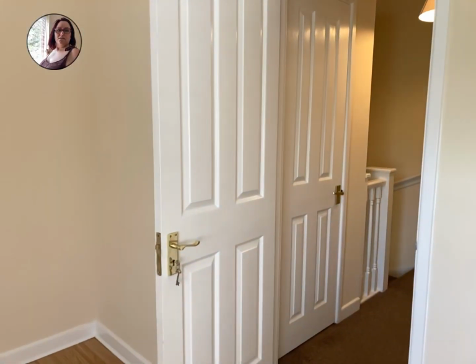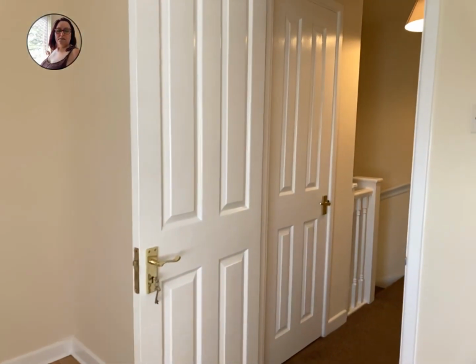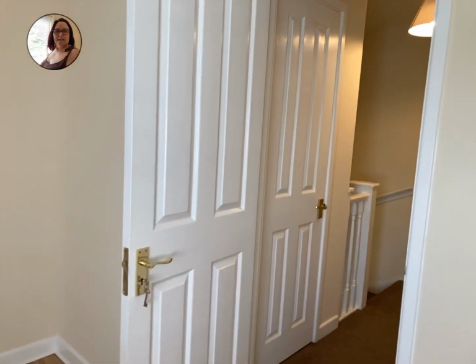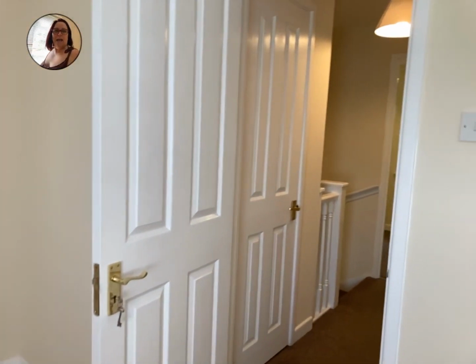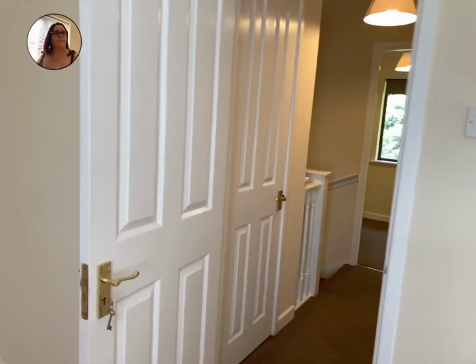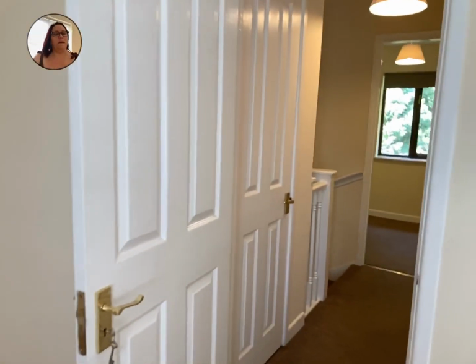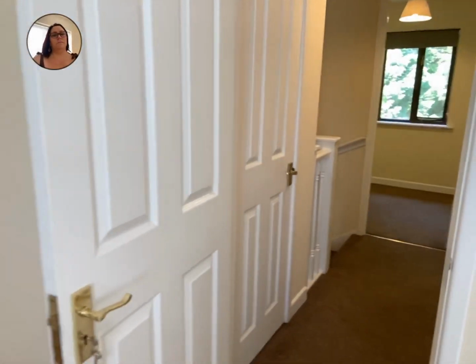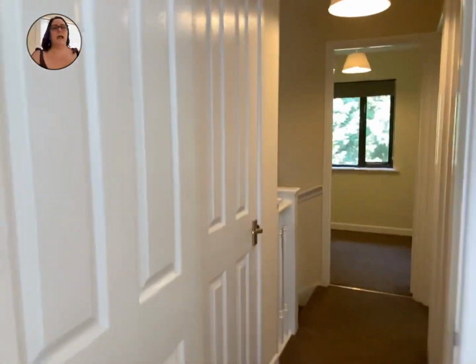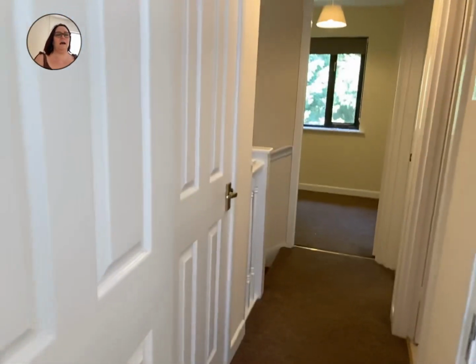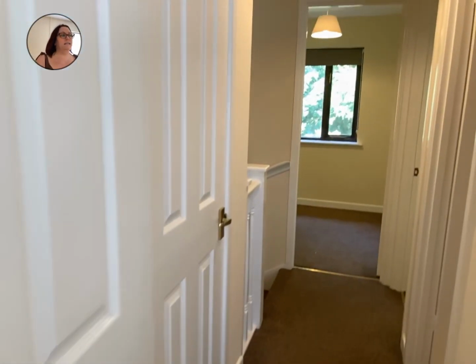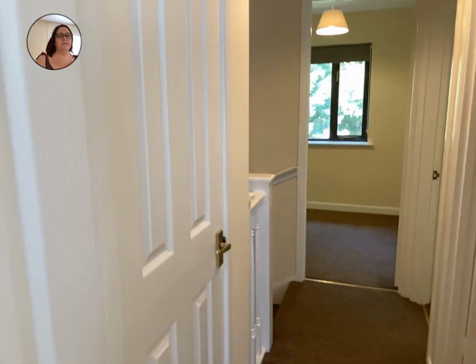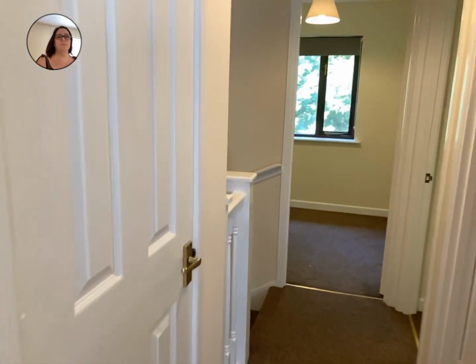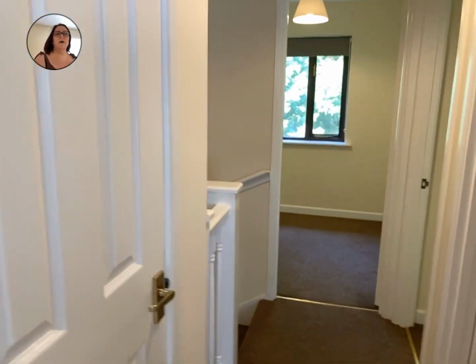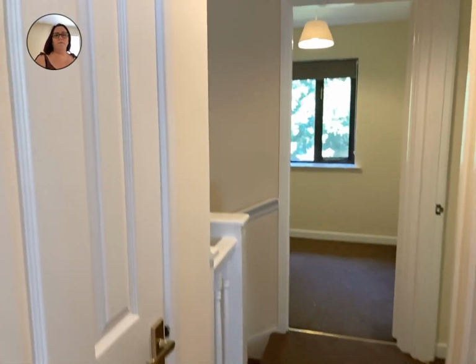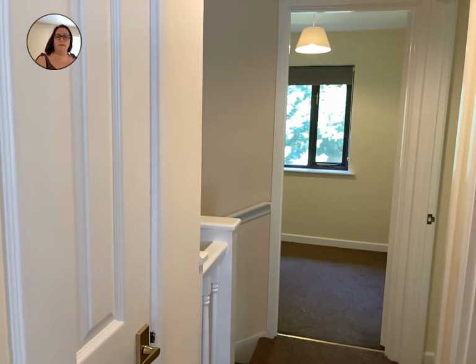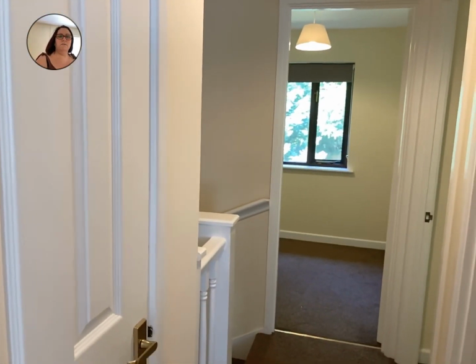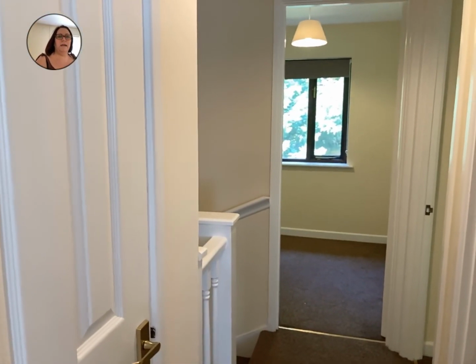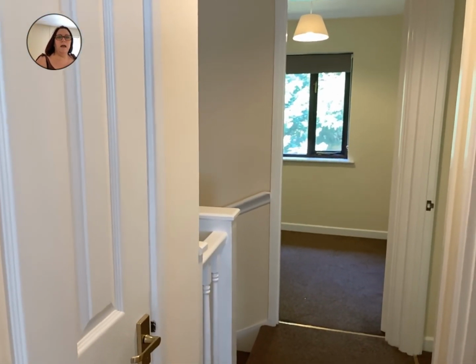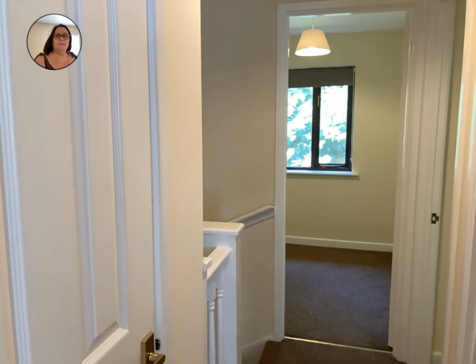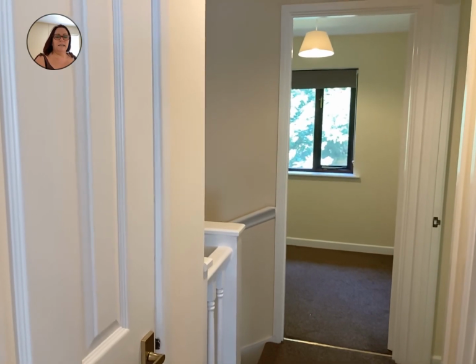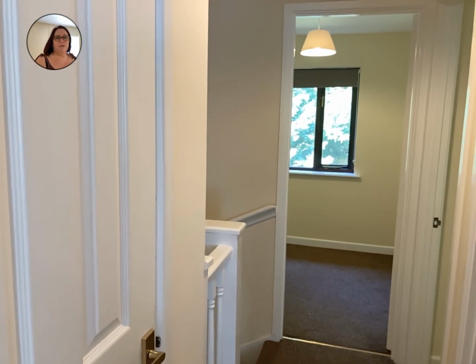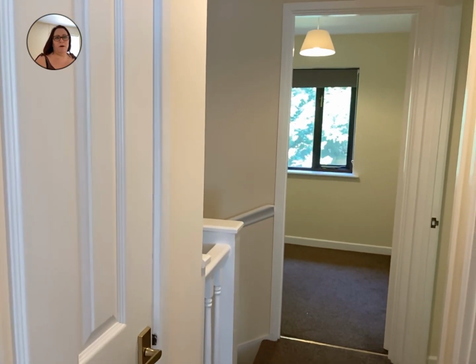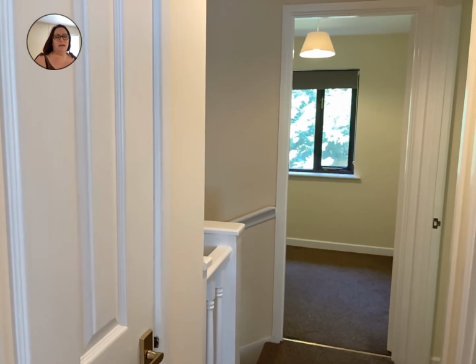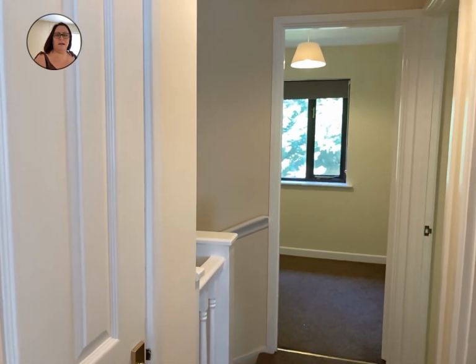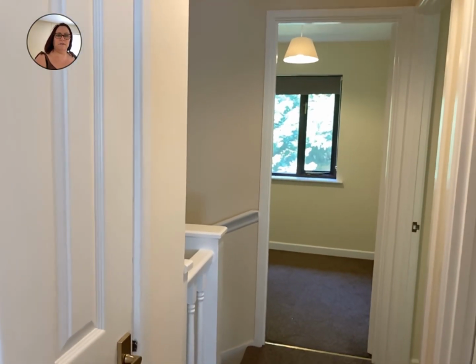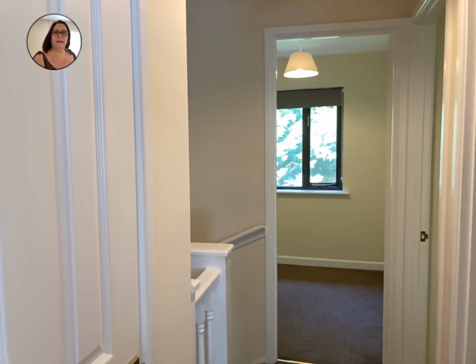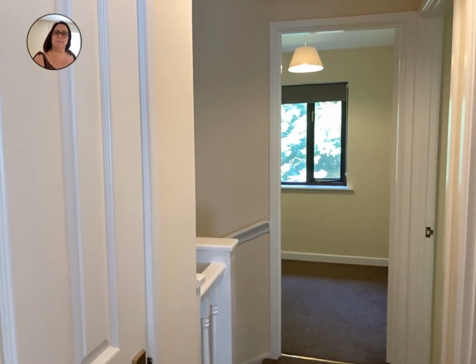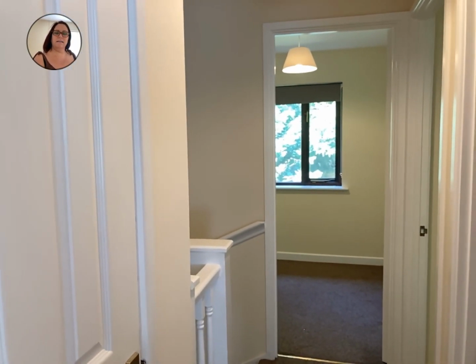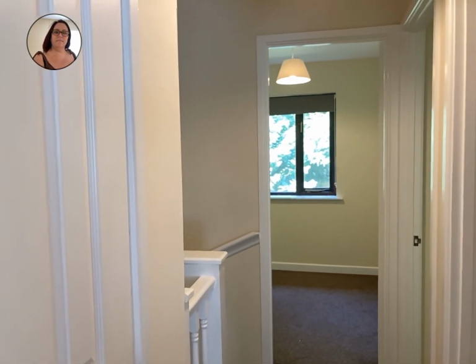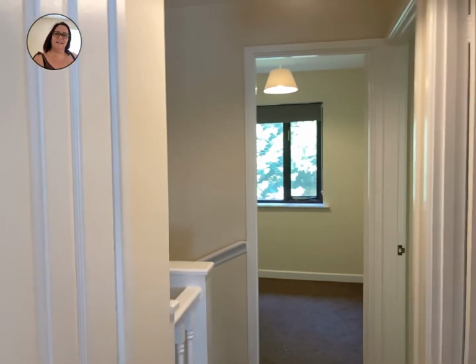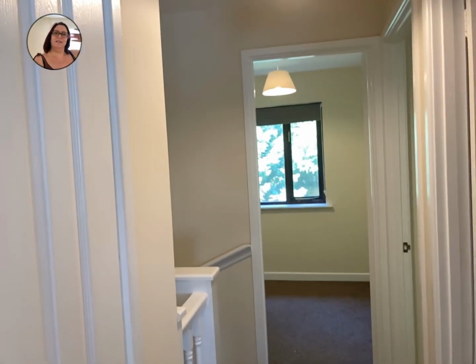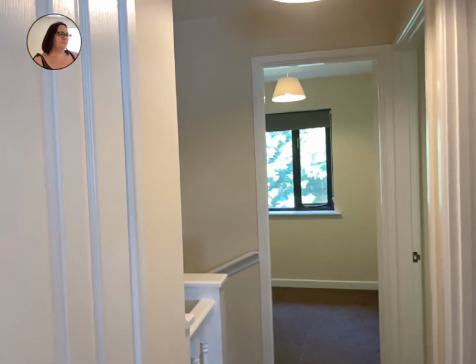So this is a three bedroom end-of-terrace house on the Willows in Torquay. It has a garage and parking, gas central heating, and double glazing. See you soon guys, bye.